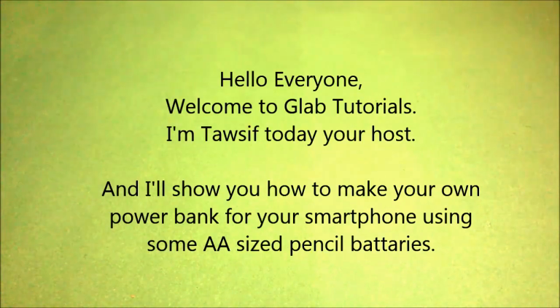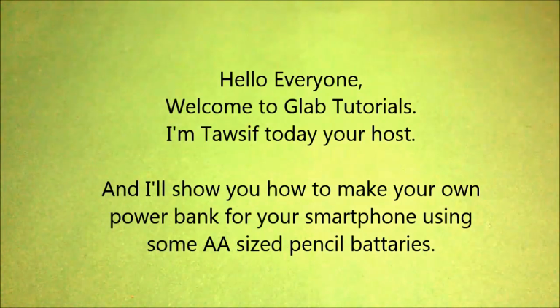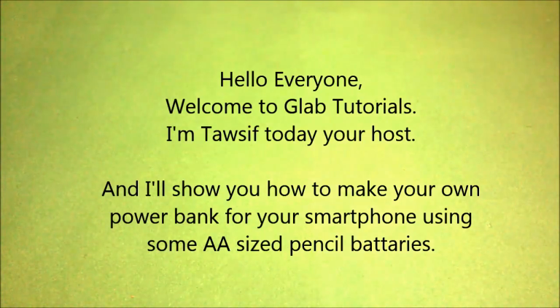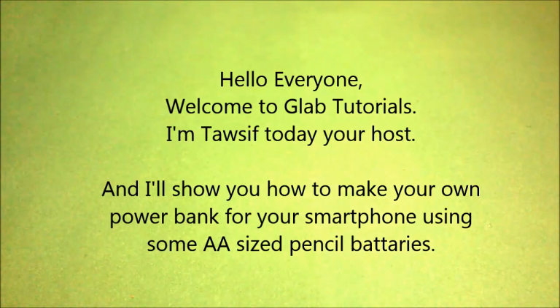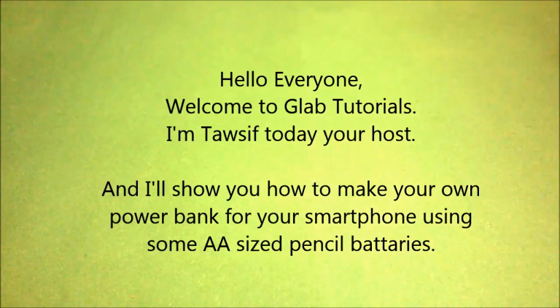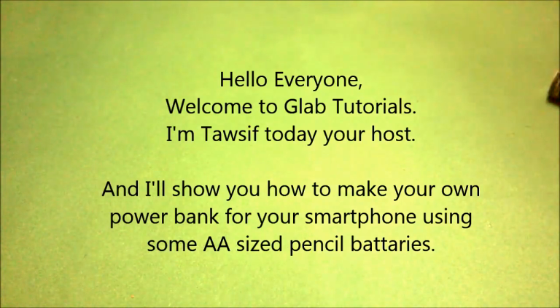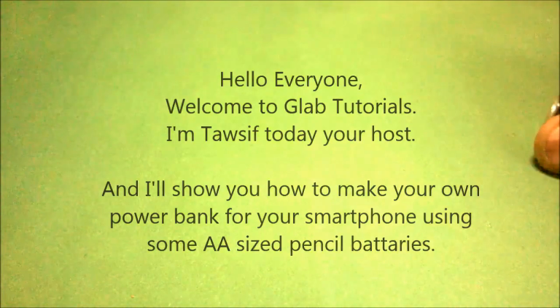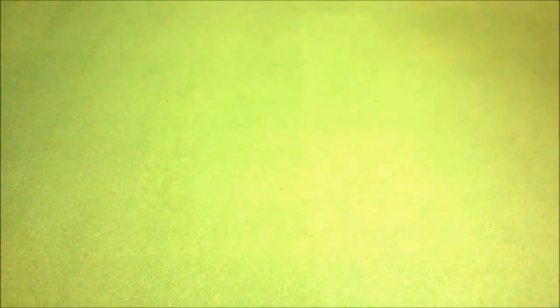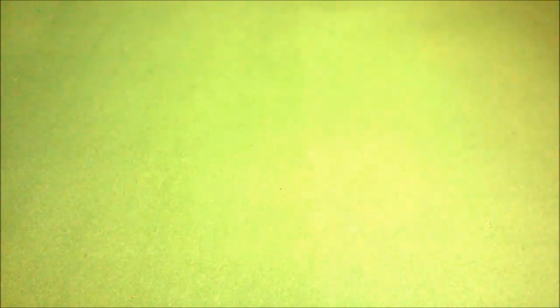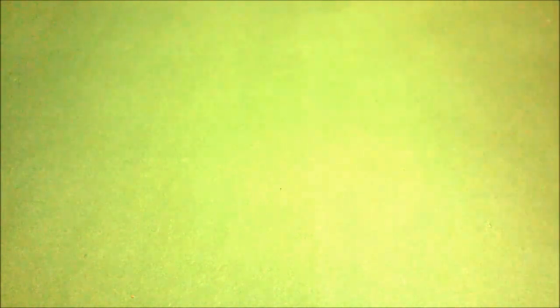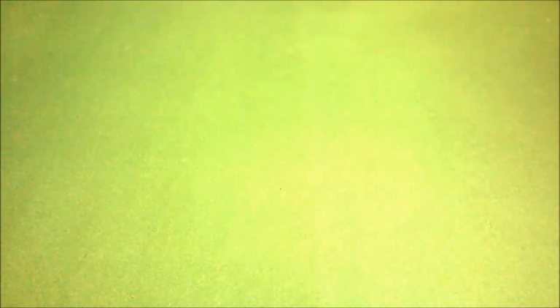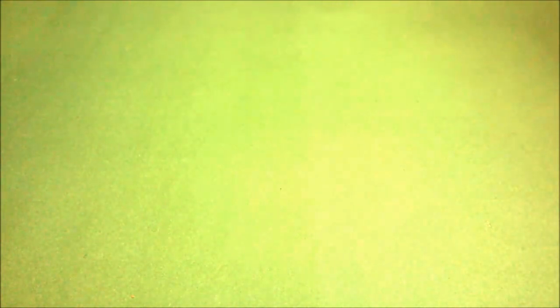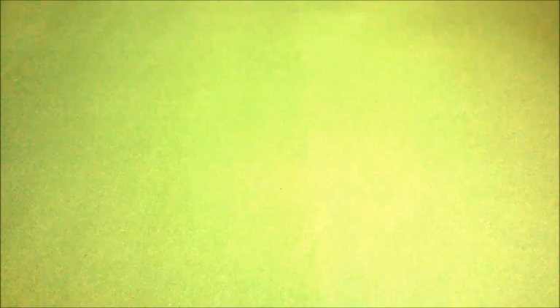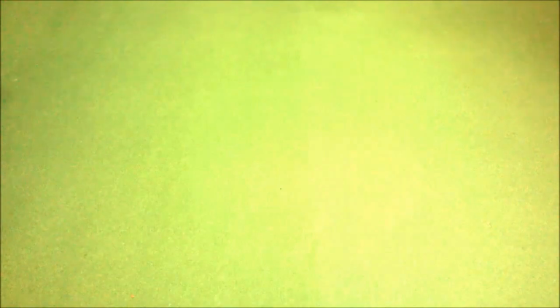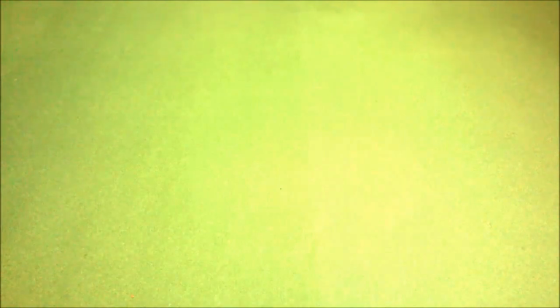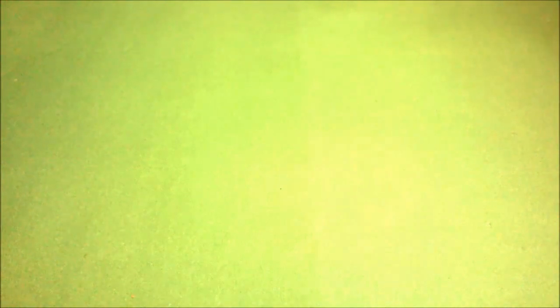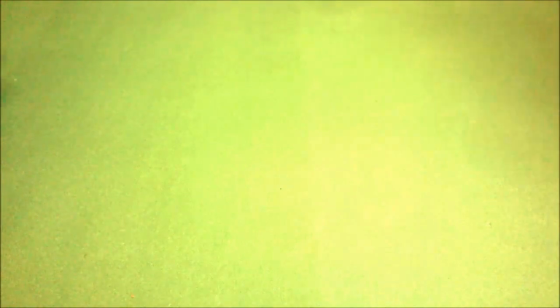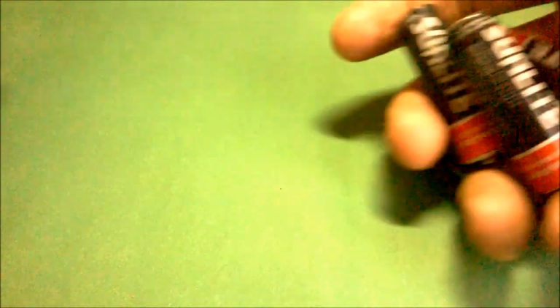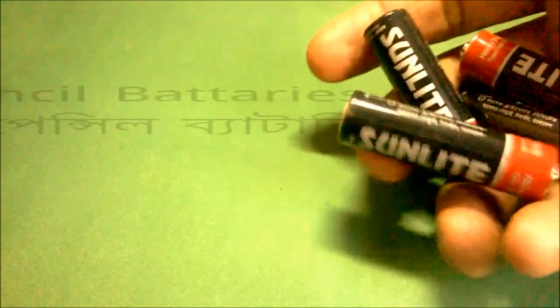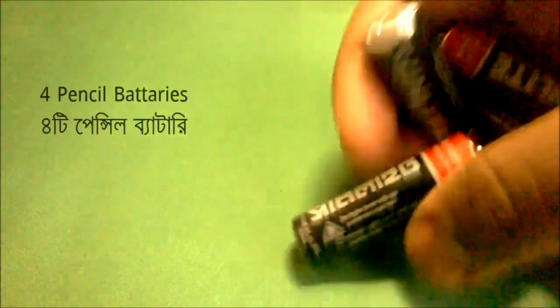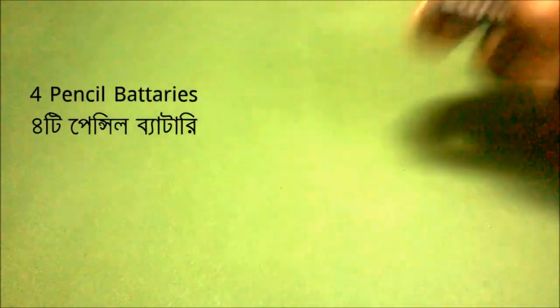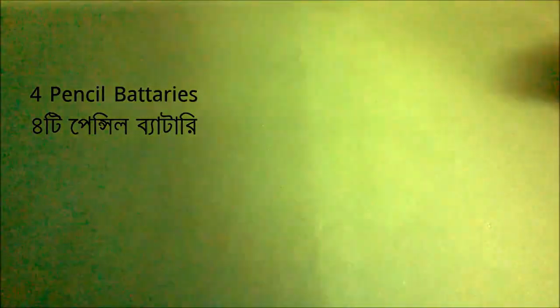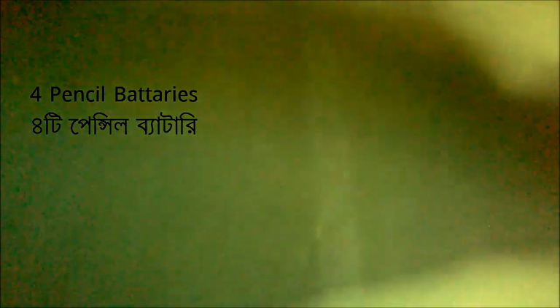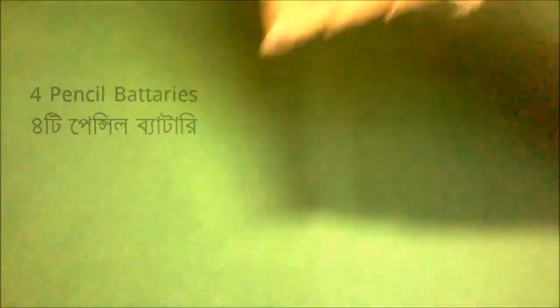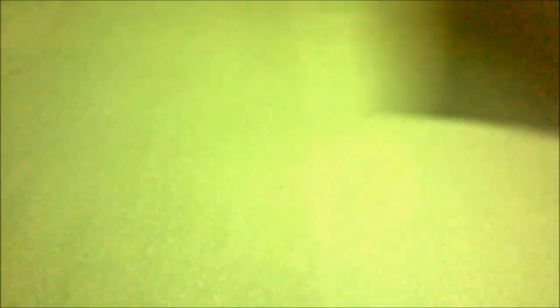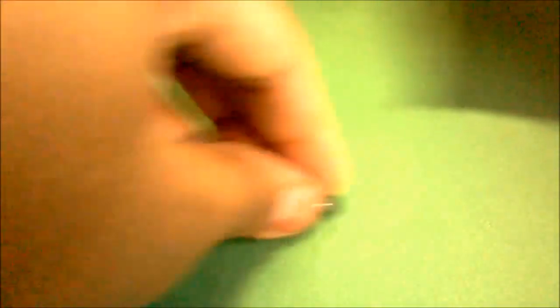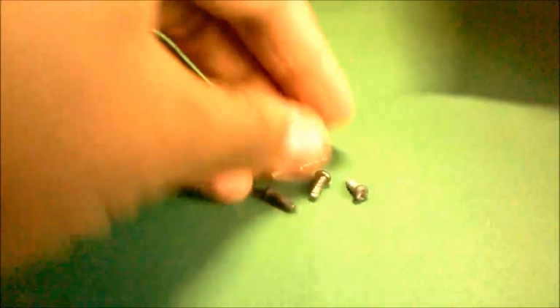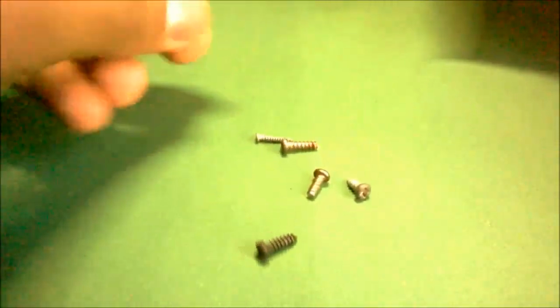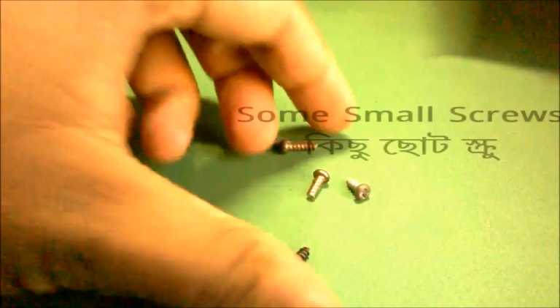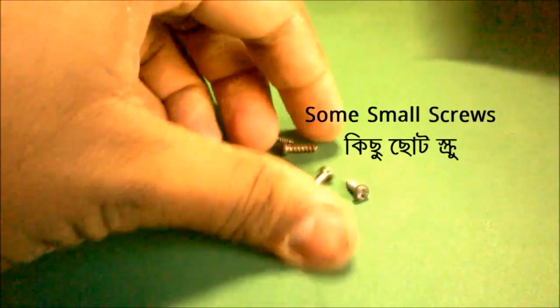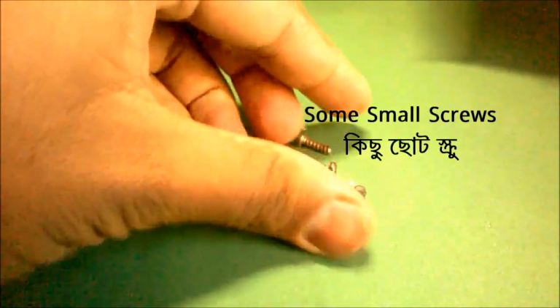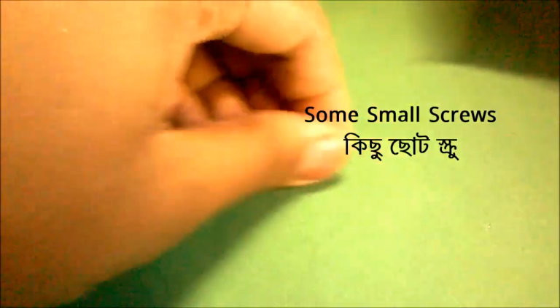For some double-size pencil batteries, we are going to need some electrical components like full pencil batteries and some screws for the battery terminals.